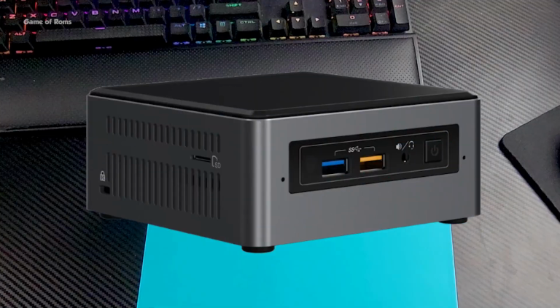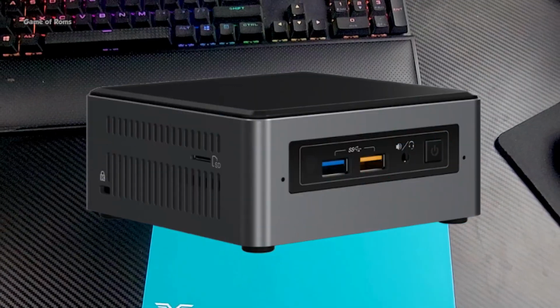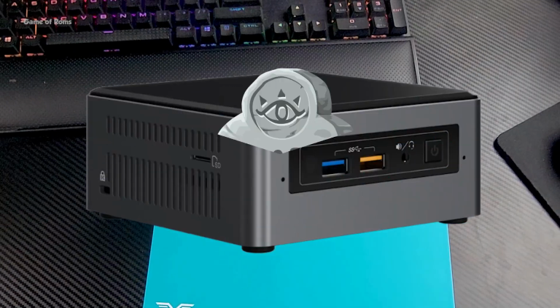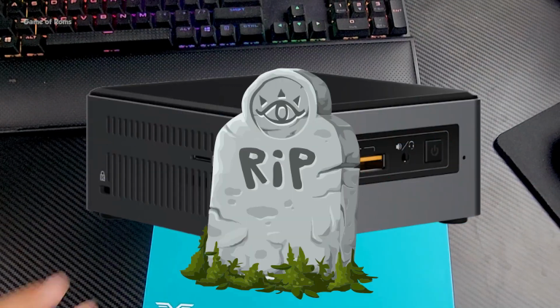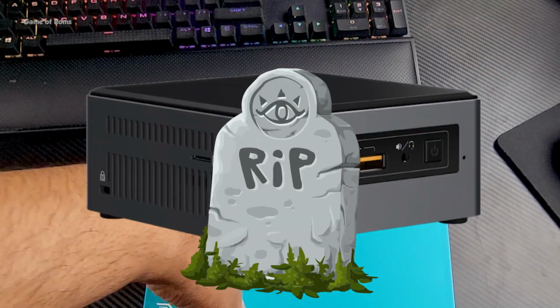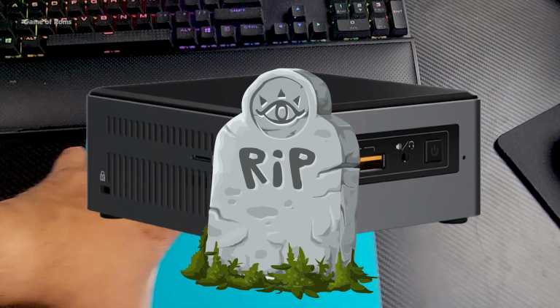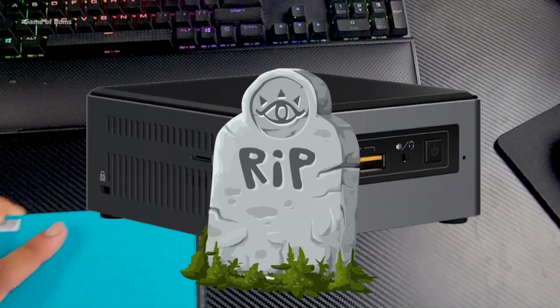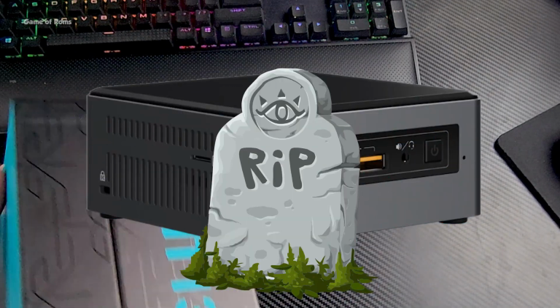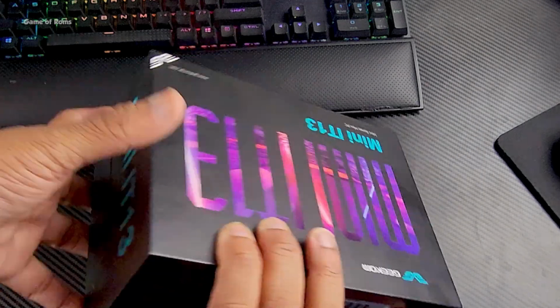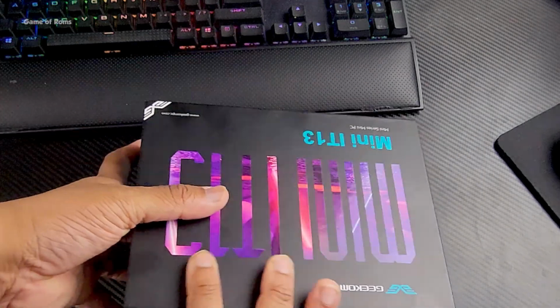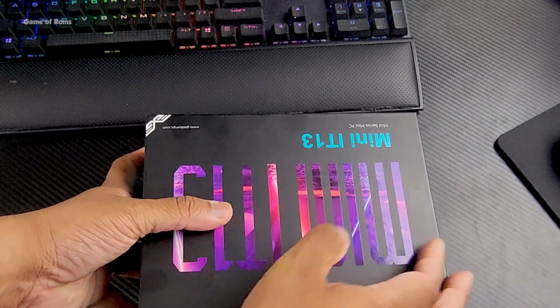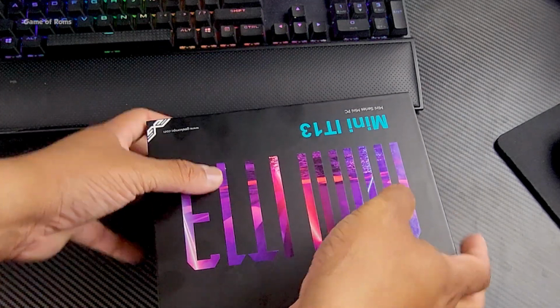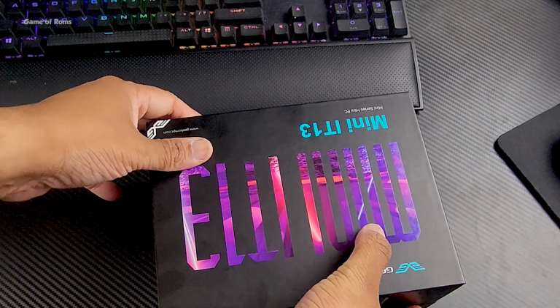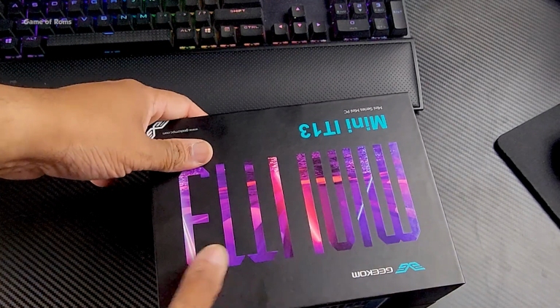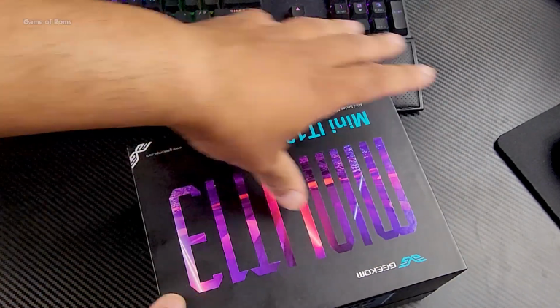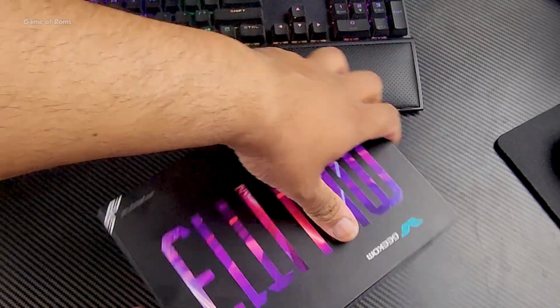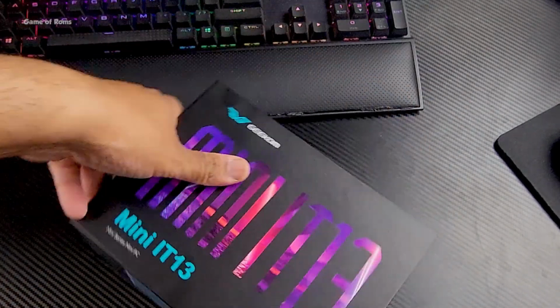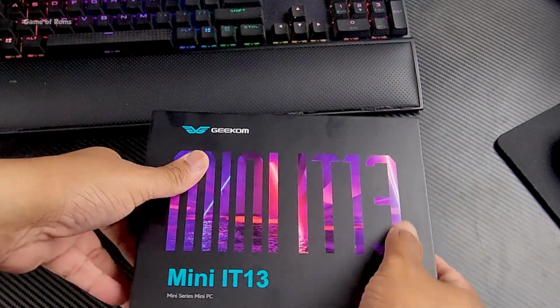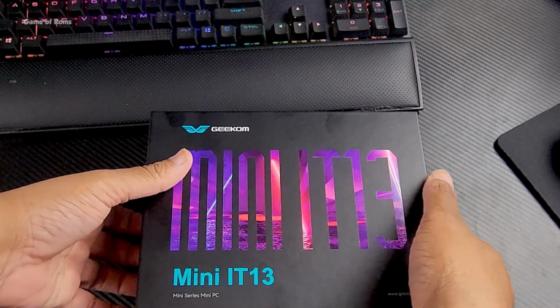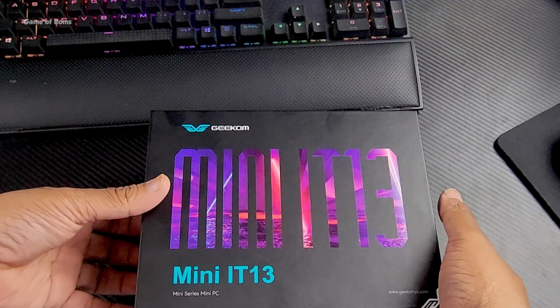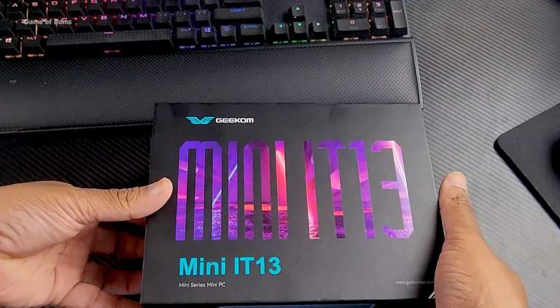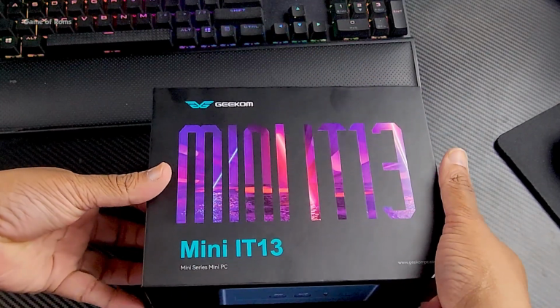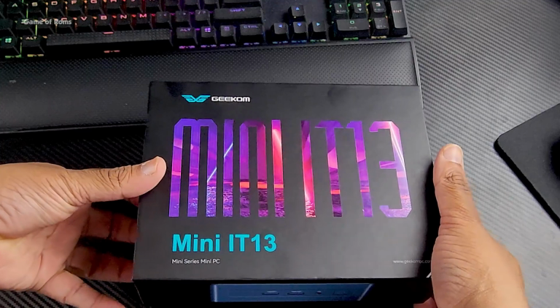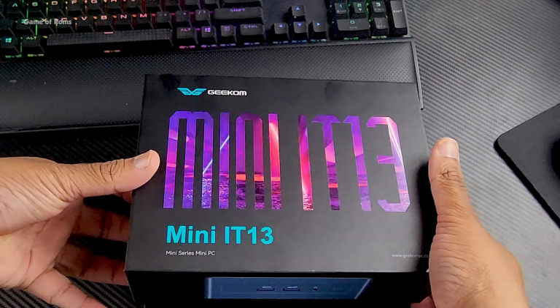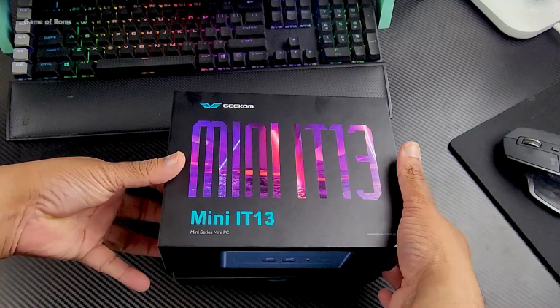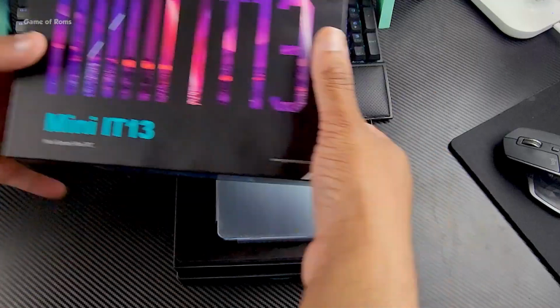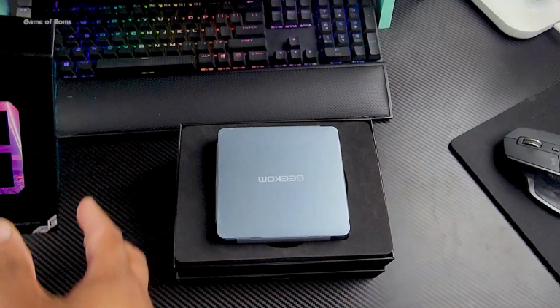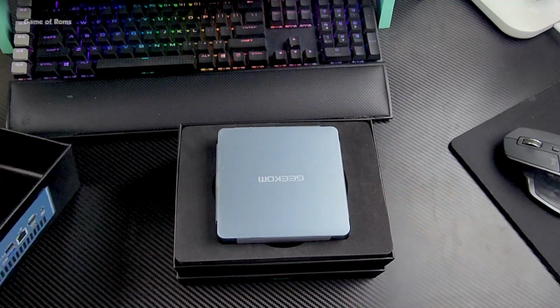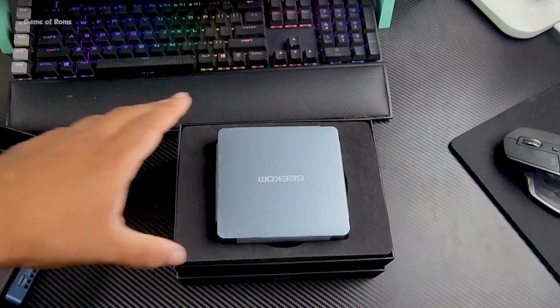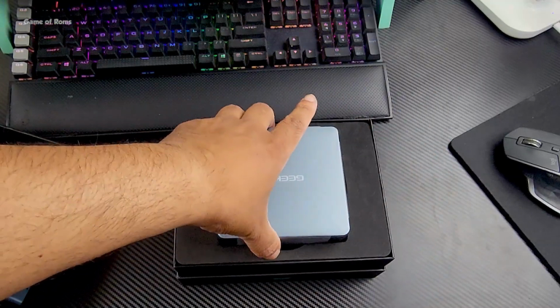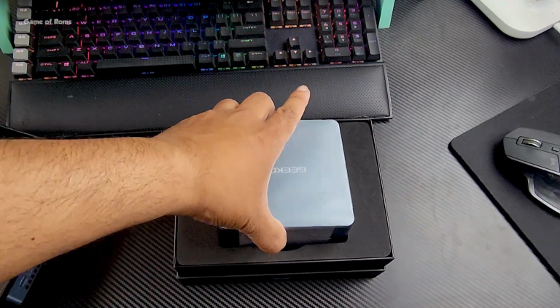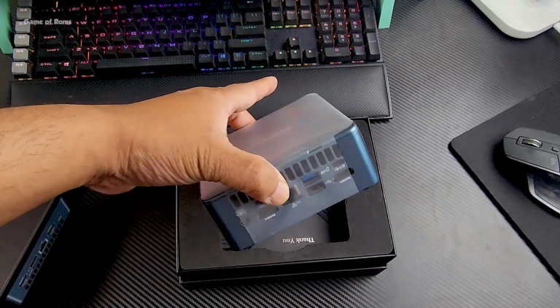If you look at this PC for the first time it might remind you of the Intel NUC, but unfortunately Intel had to say goodbye to the Intel NUC. And if you're an Apple fanboy, you might think this is a new Mac Mini — but no, this is slightly different than that.